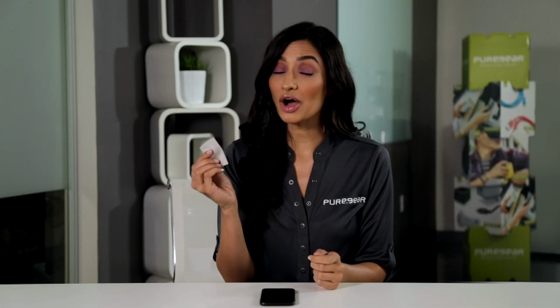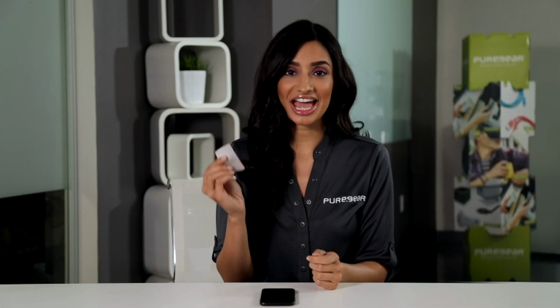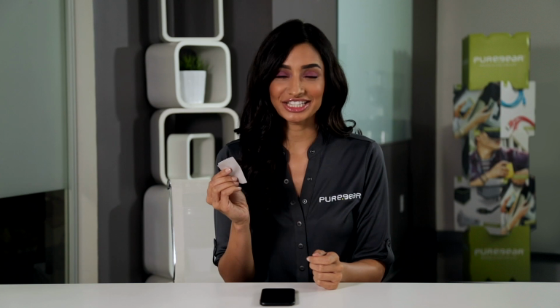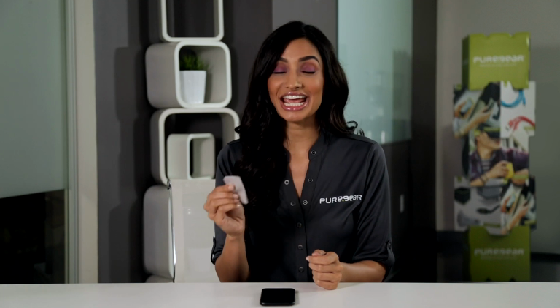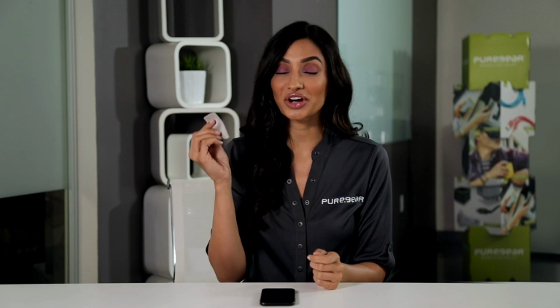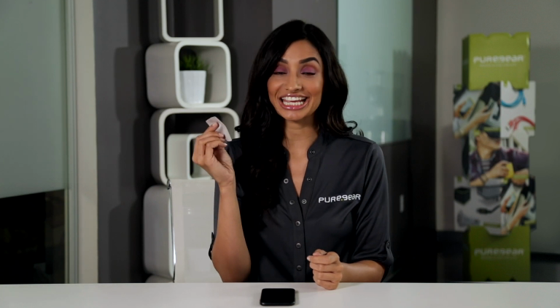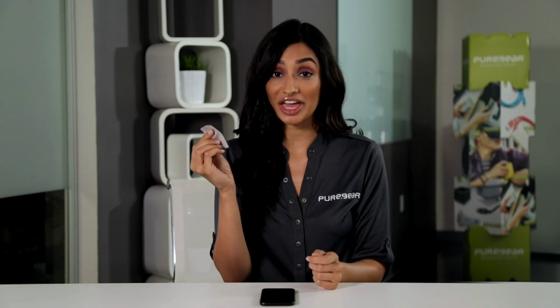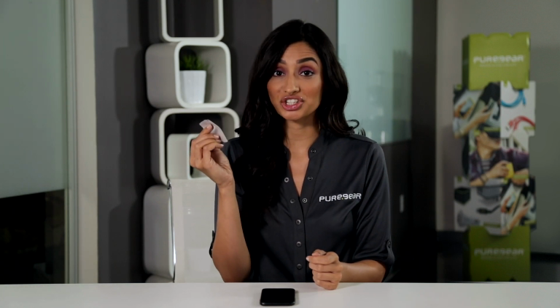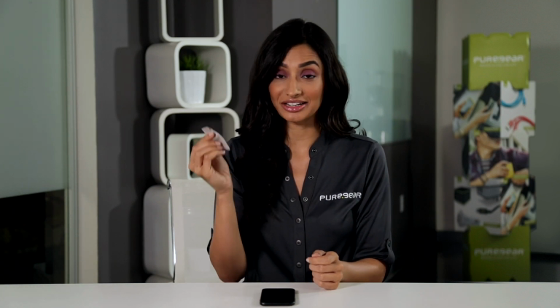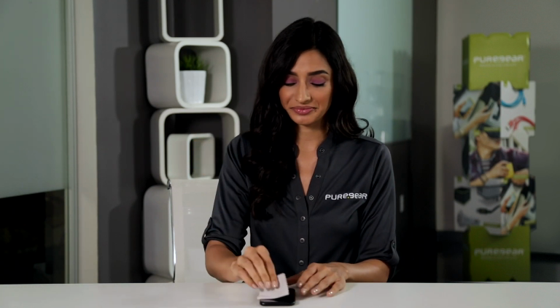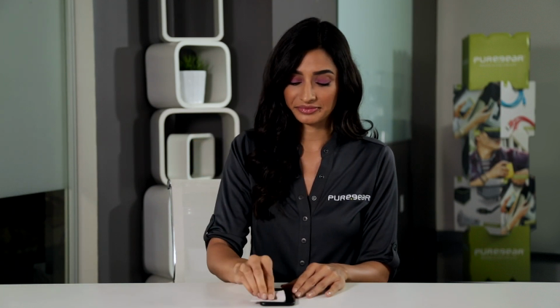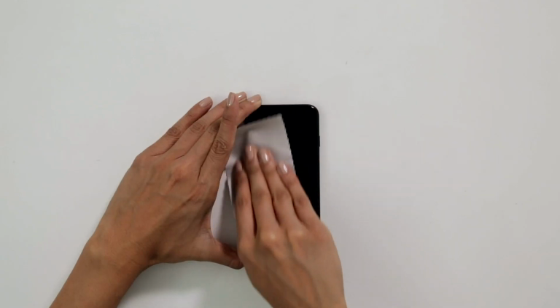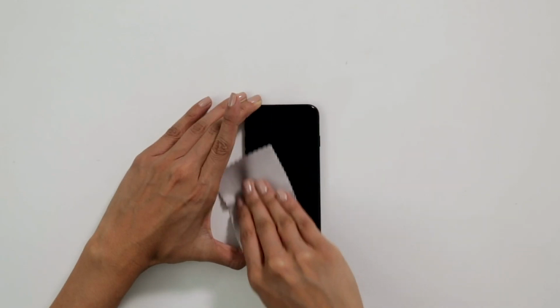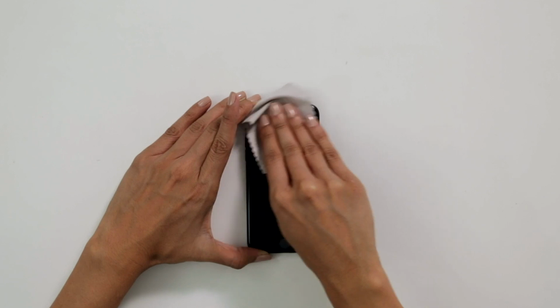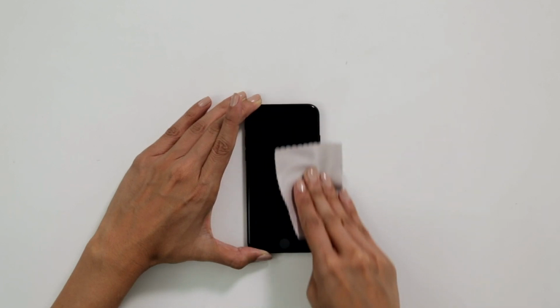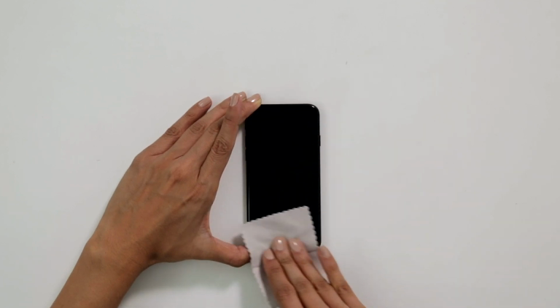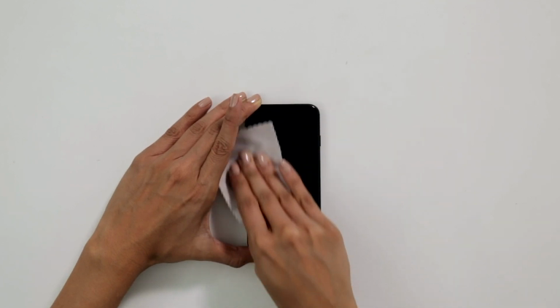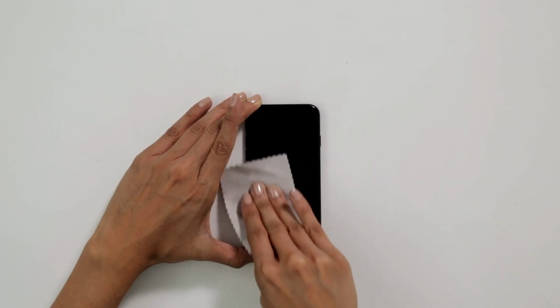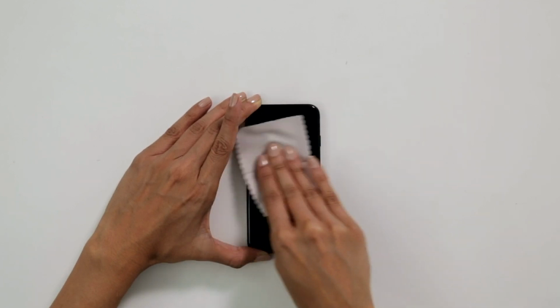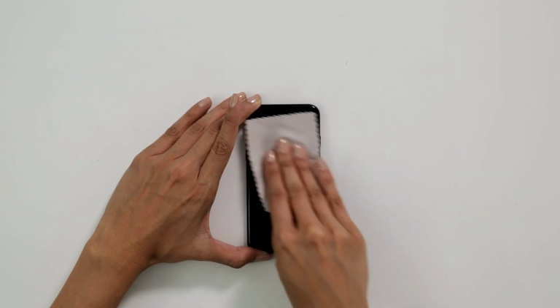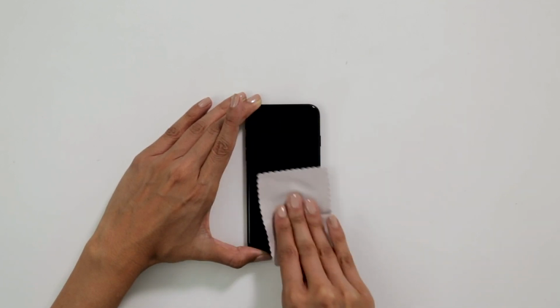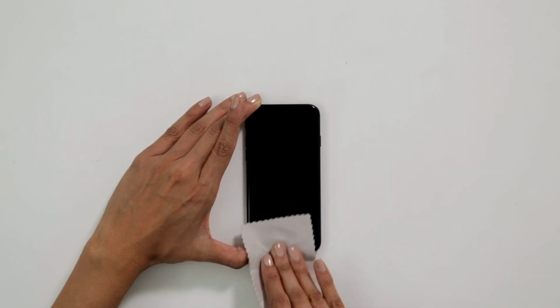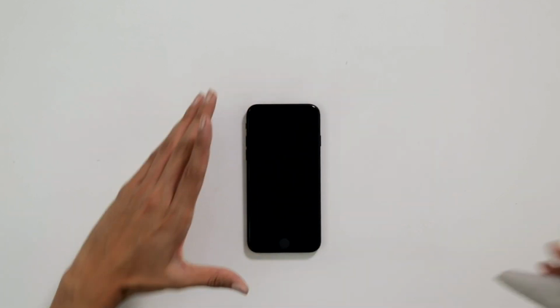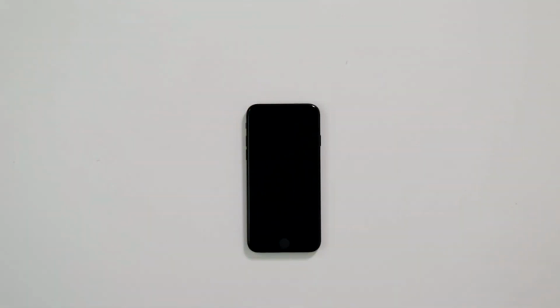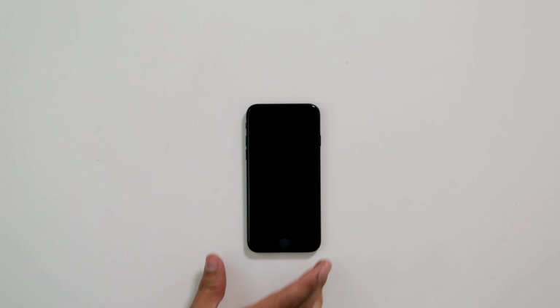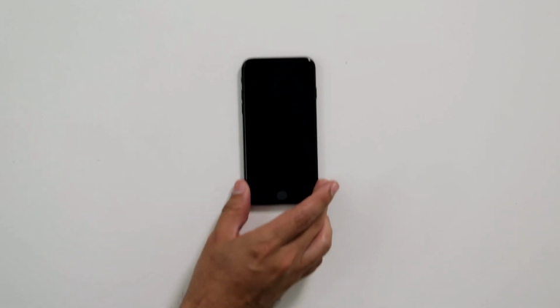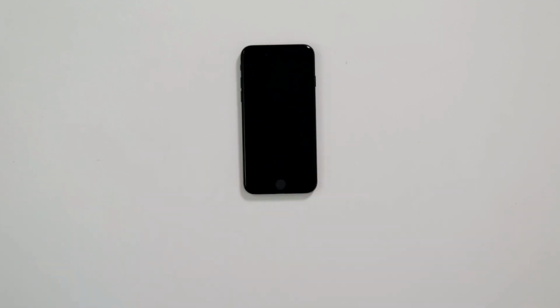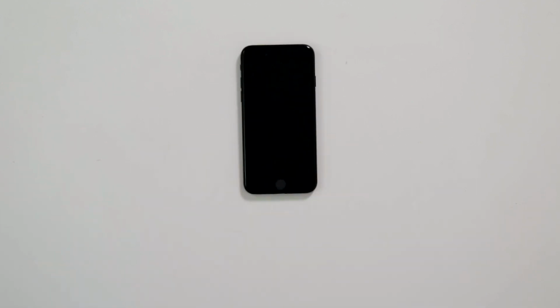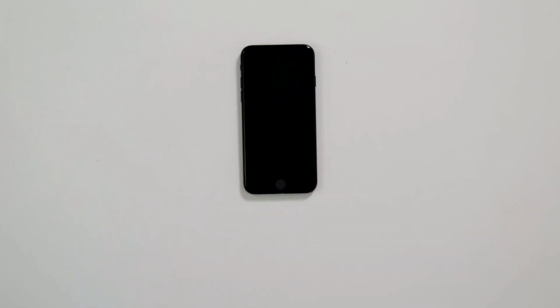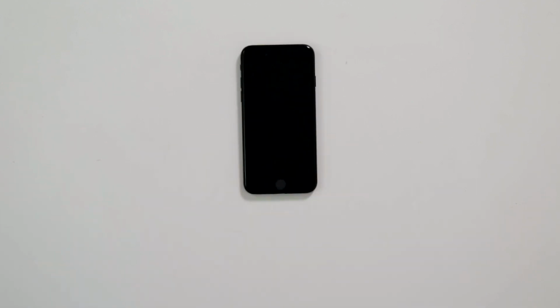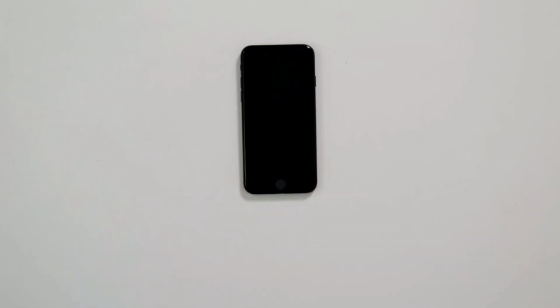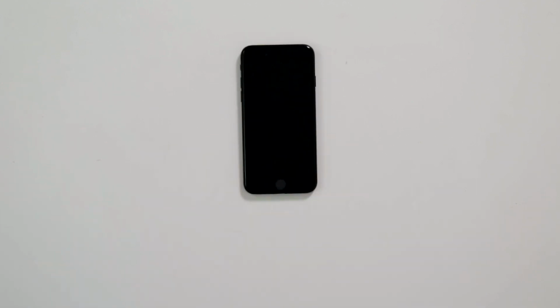We've now waited 10 minutes, so we can take our gray cleaning cloth and polish the screen. Once your screen is nice and clear, set it aside for 24 hours for the liquid glass protection to fully cure.